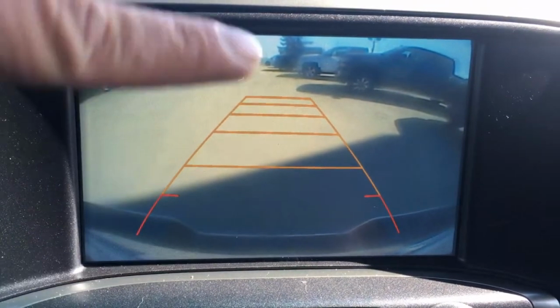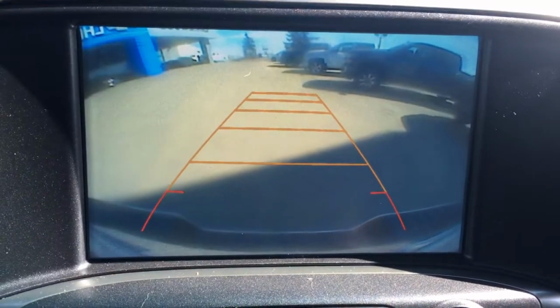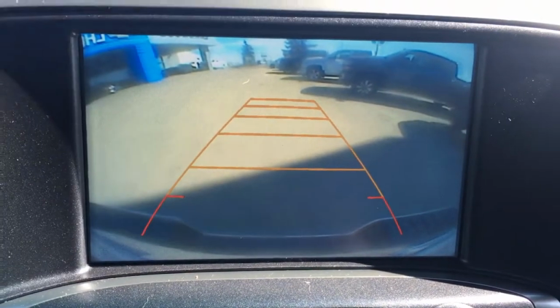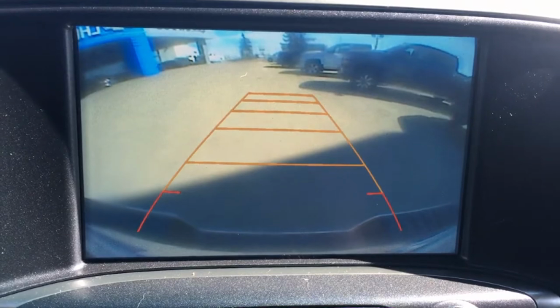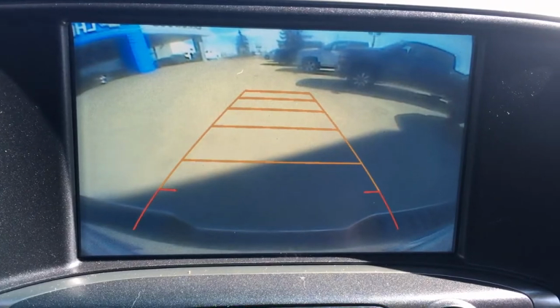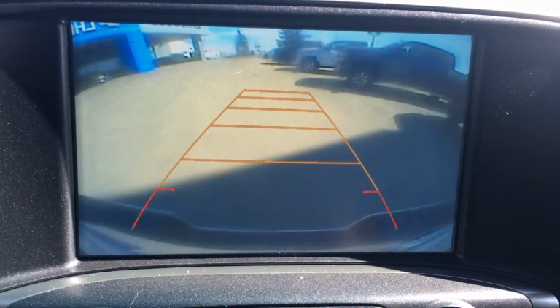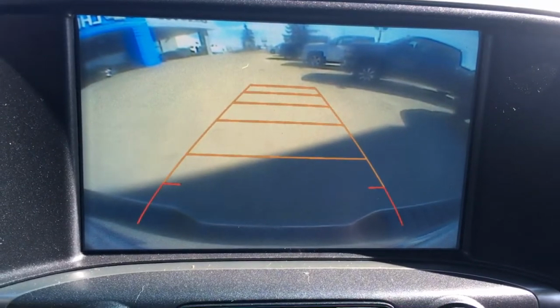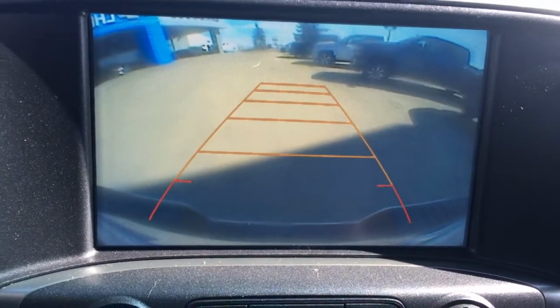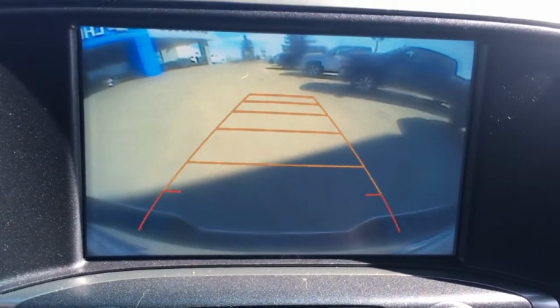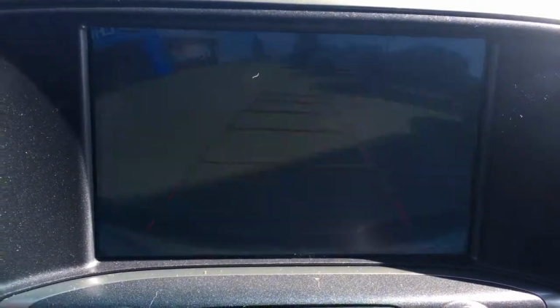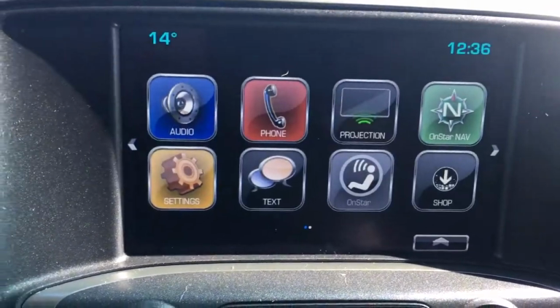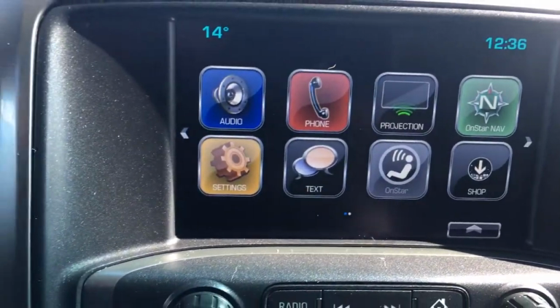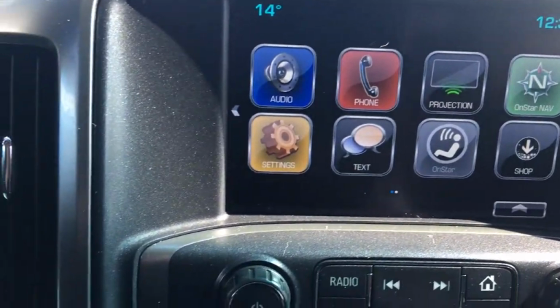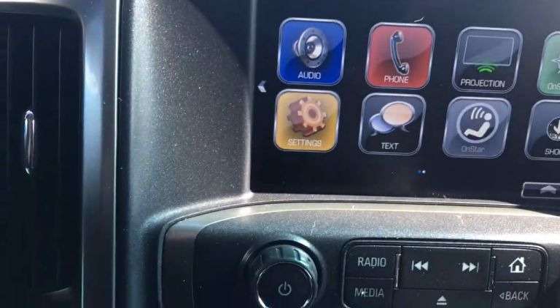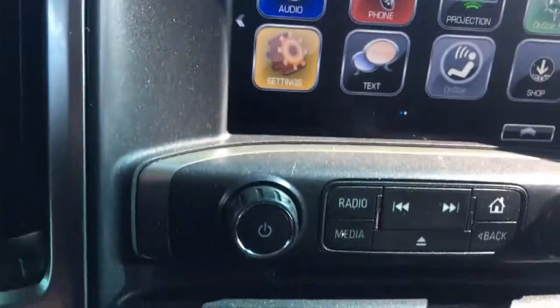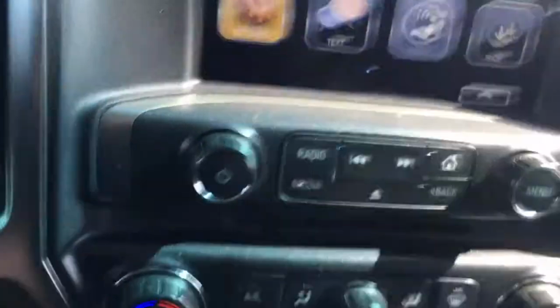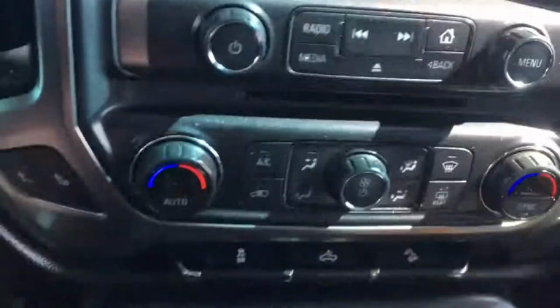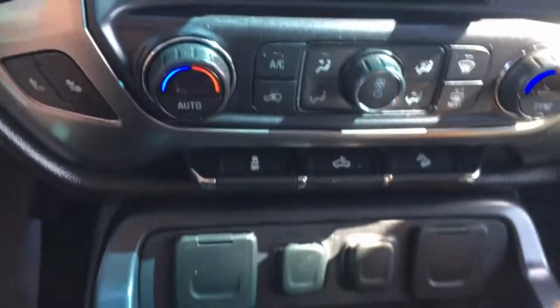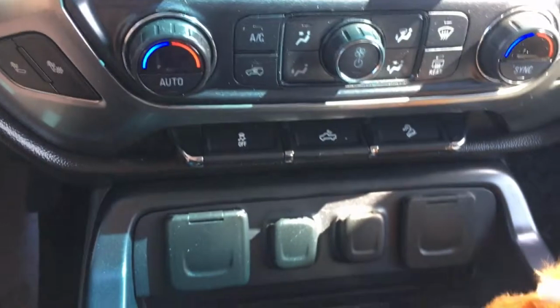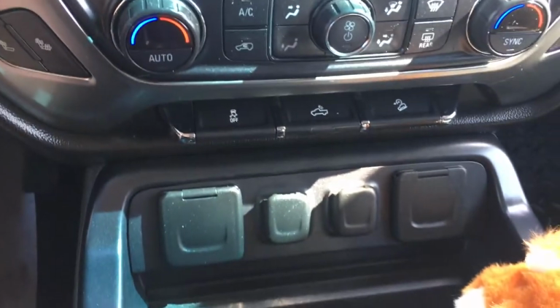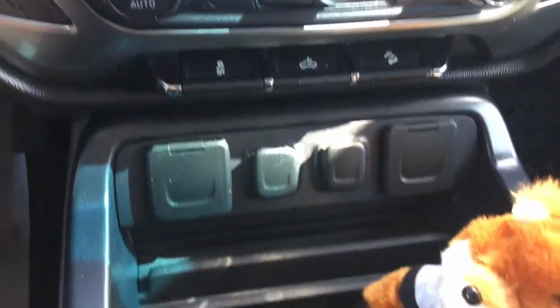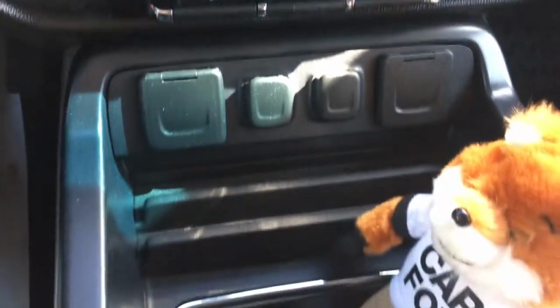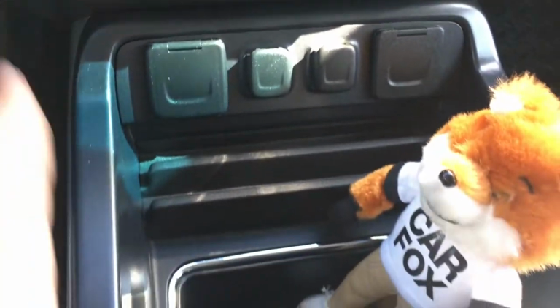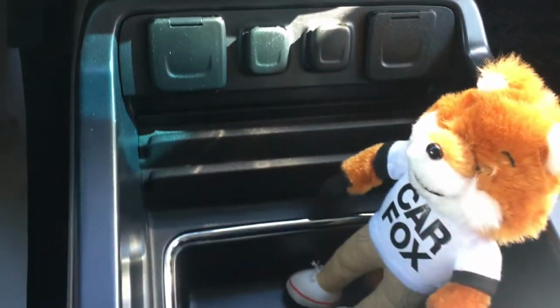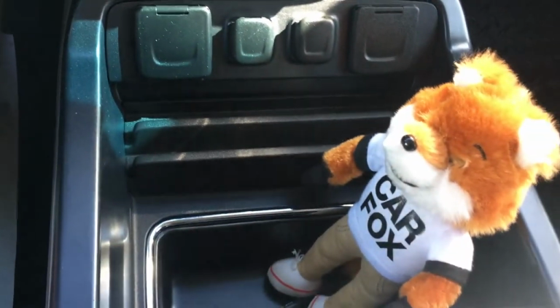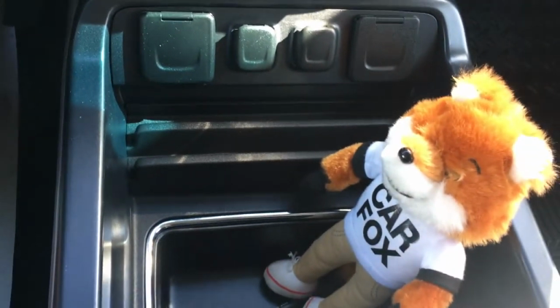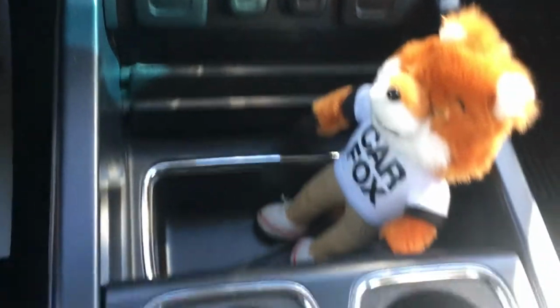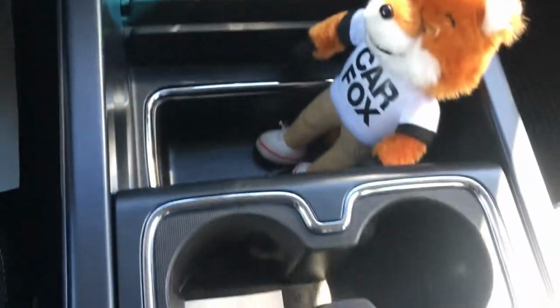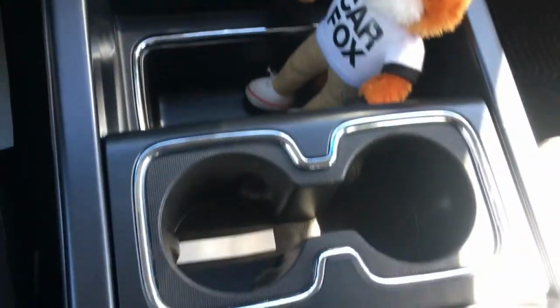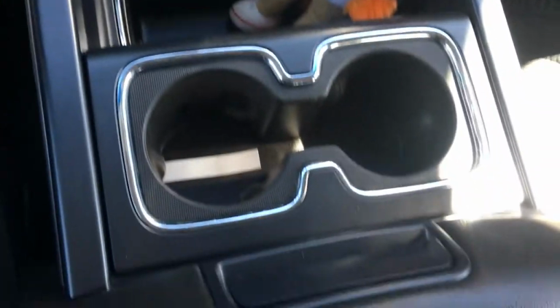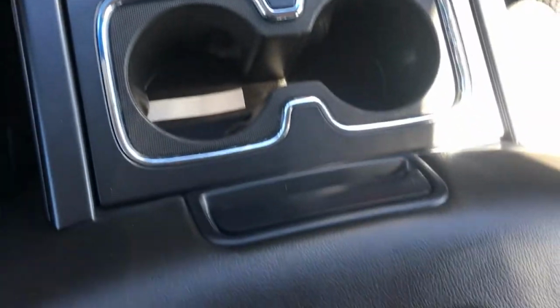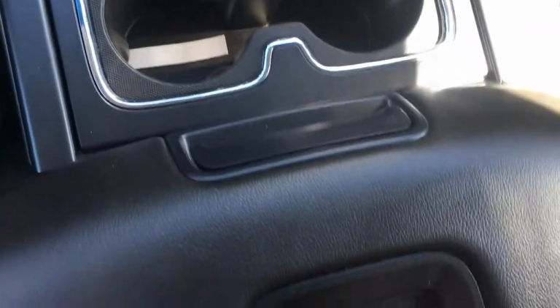Putting it in reverse, you can see the backup camera has a grid structure so you know exactly where you are going. Down here you can also see Carfax — it has been checked out on Carfax and is certifiable.